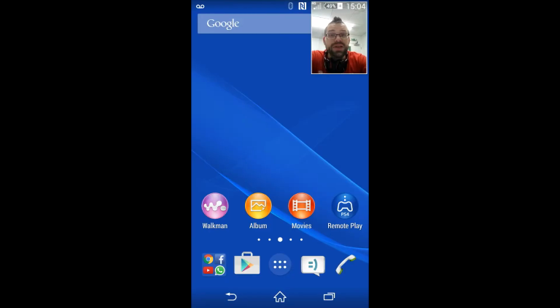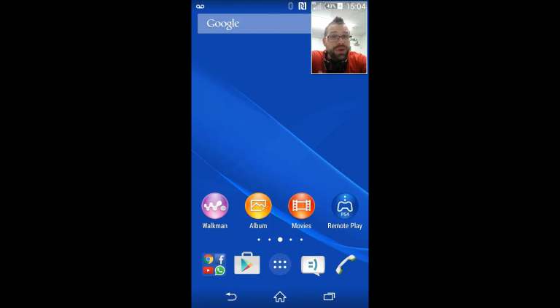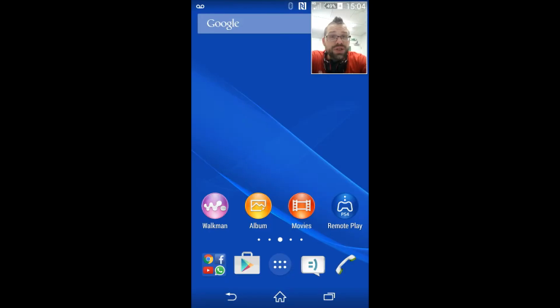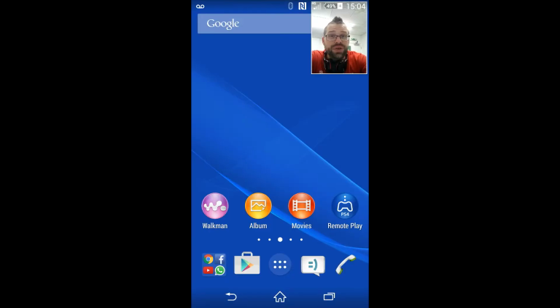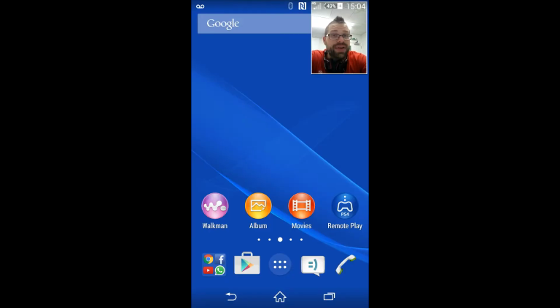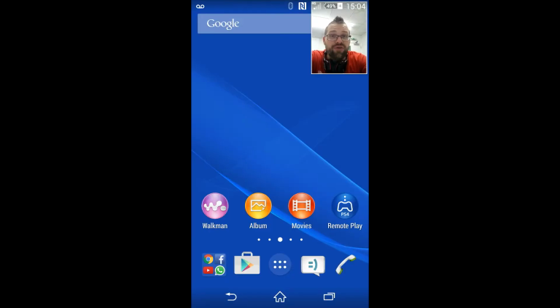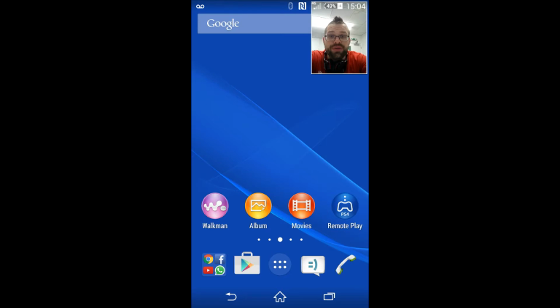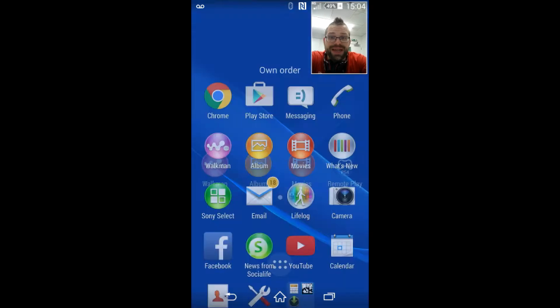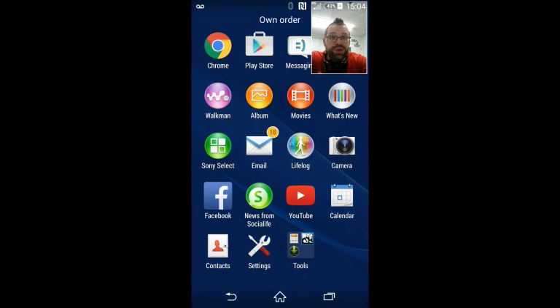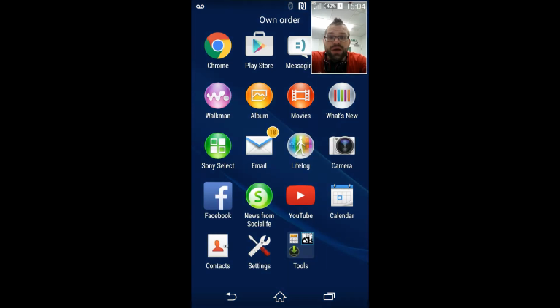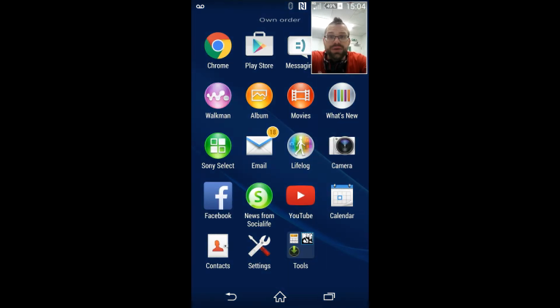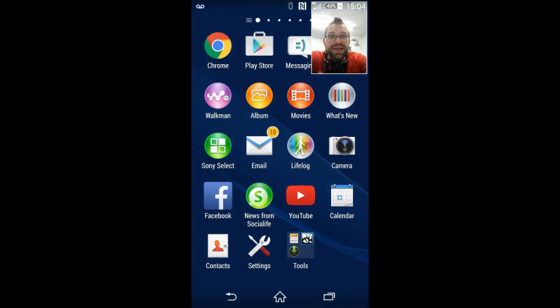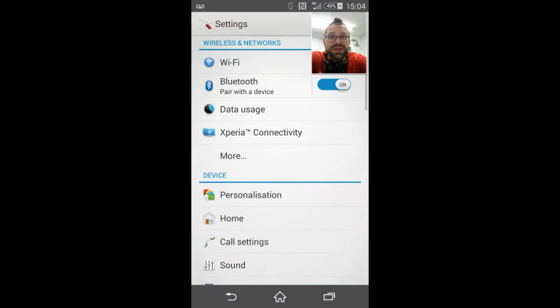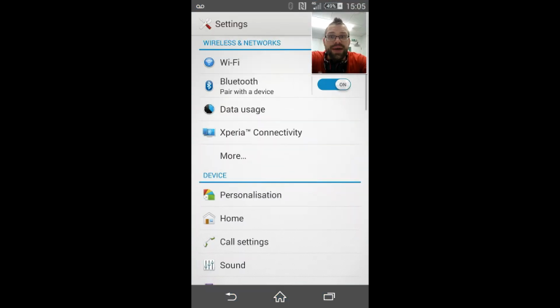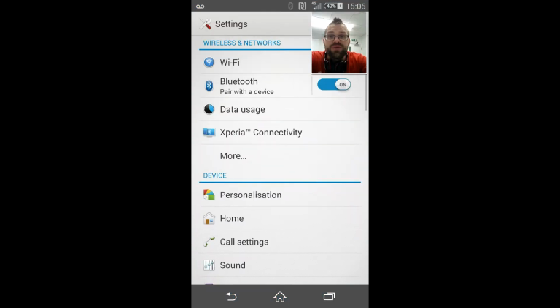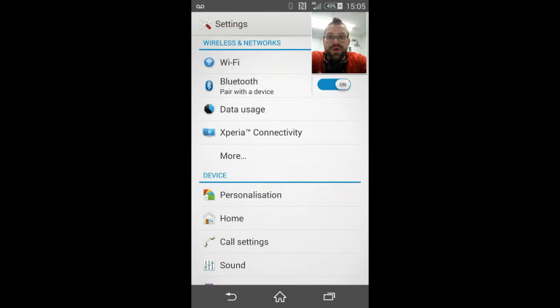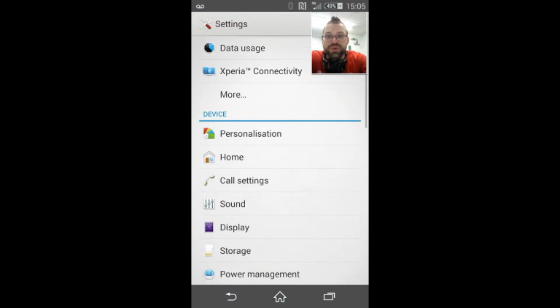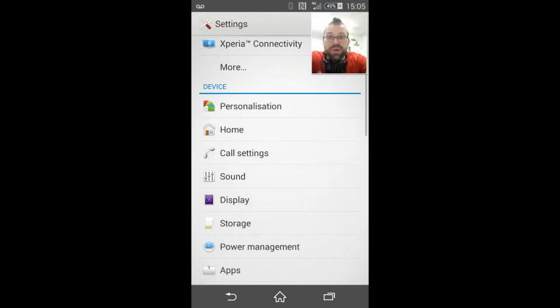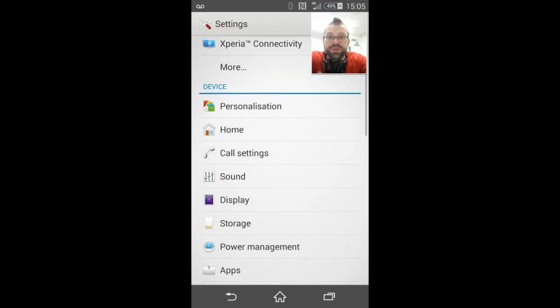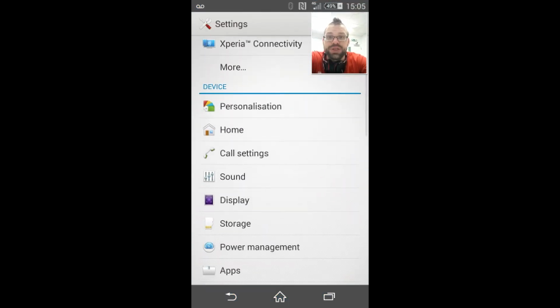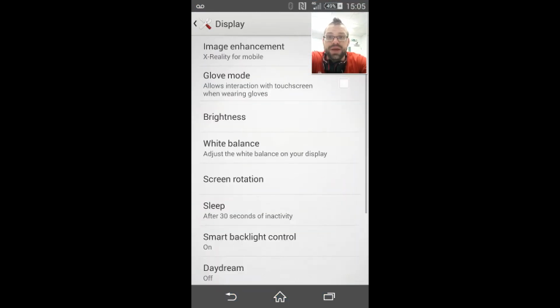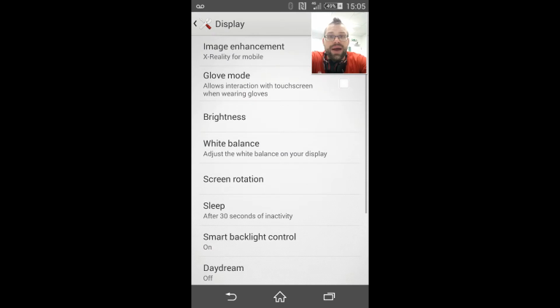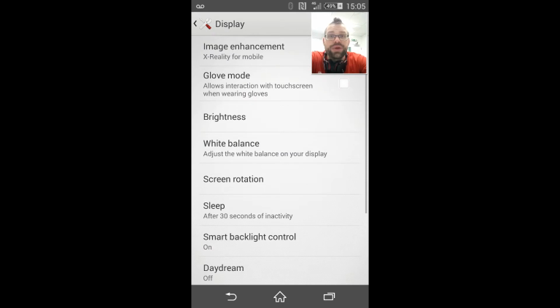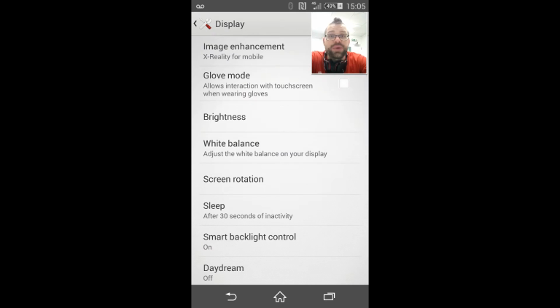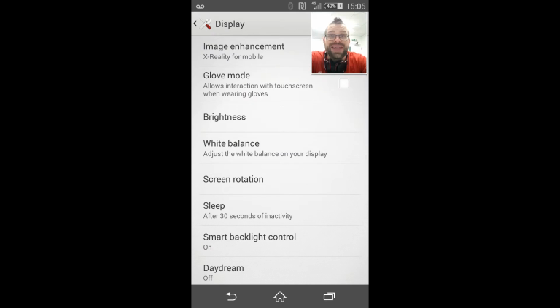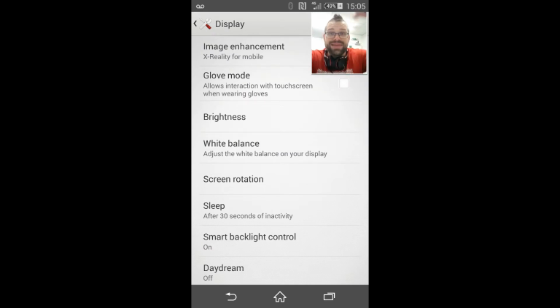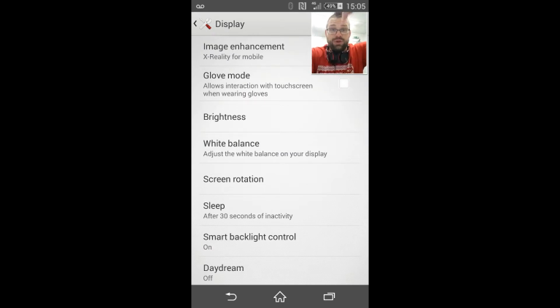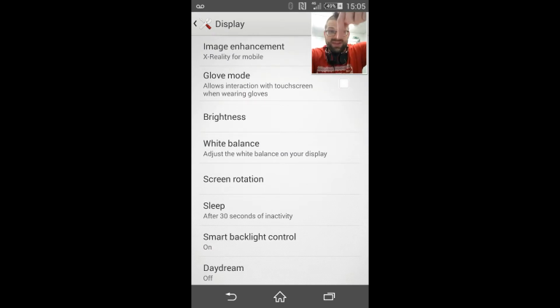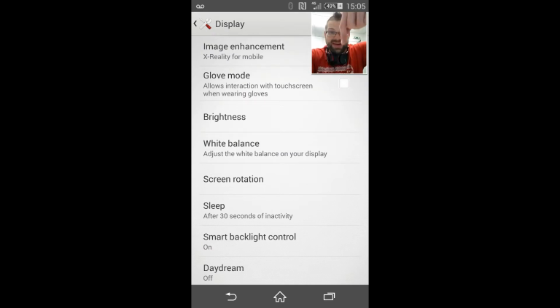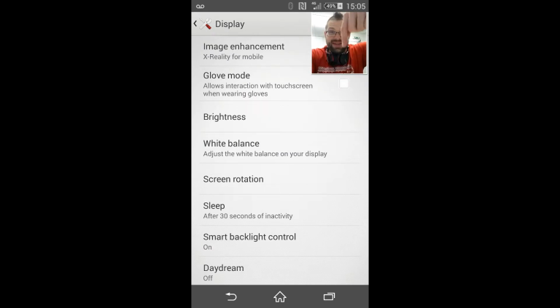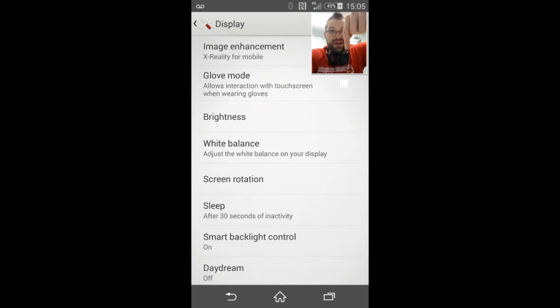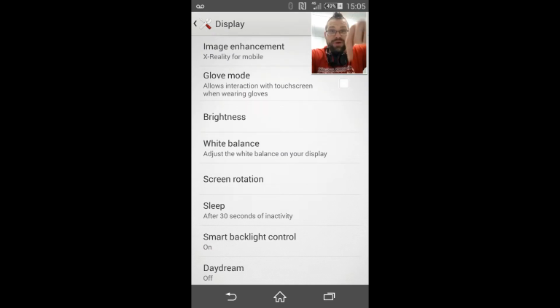All you need to do to activate glove mode is go into App Tray, go to Settings, and then you'll find your display options just down there, and then all you need to do is tick that little thing down there that says glove mode.